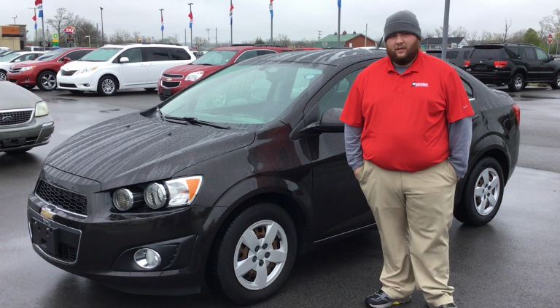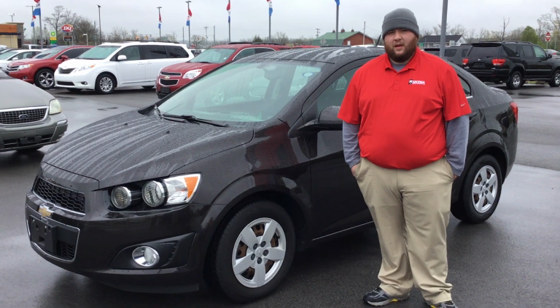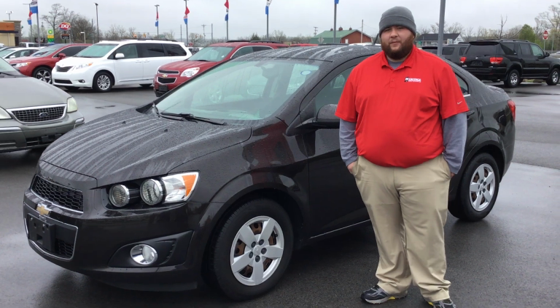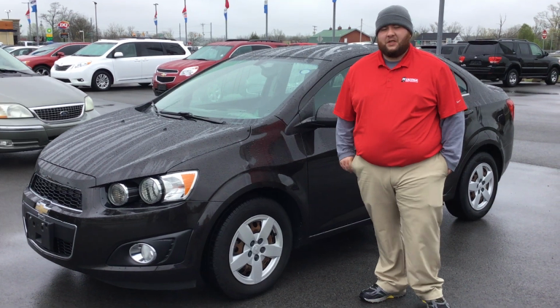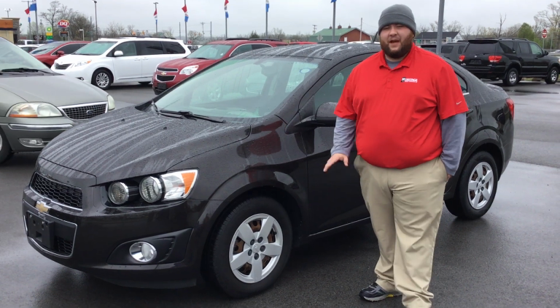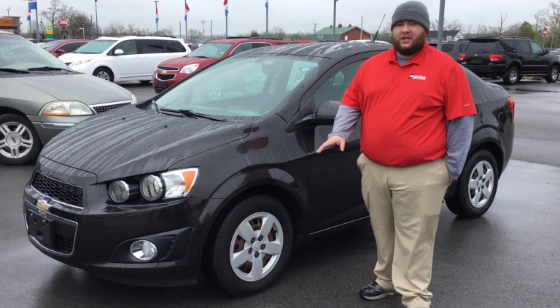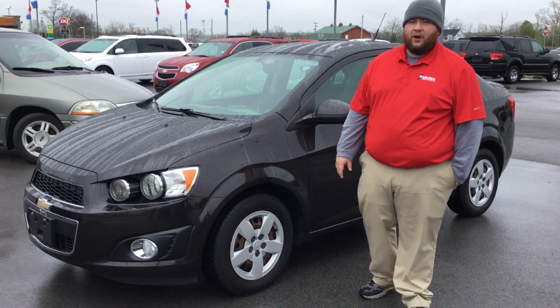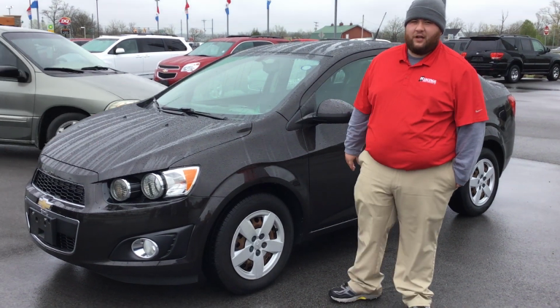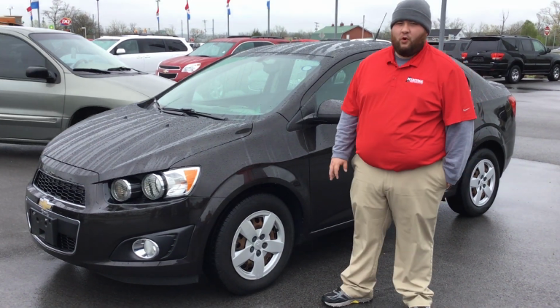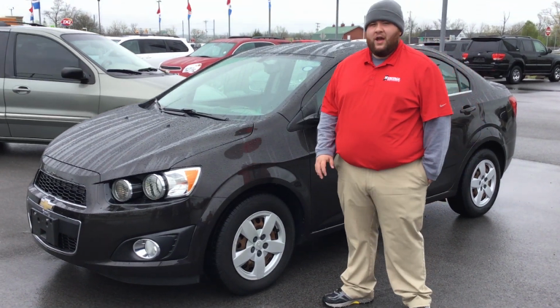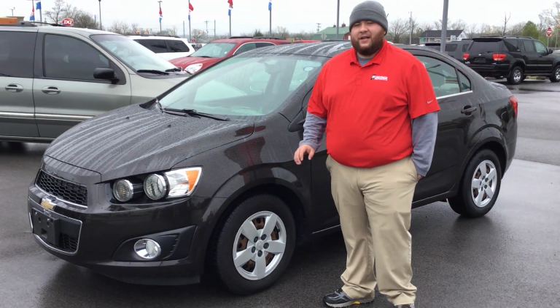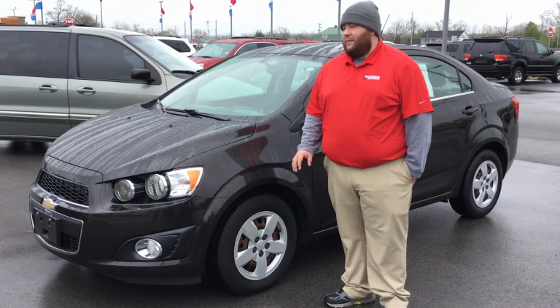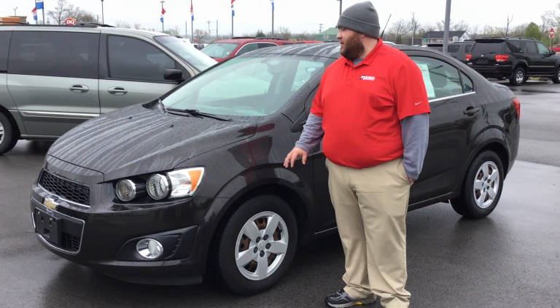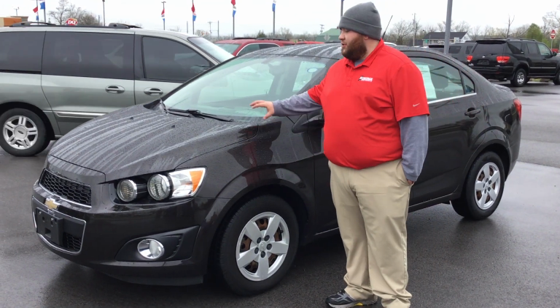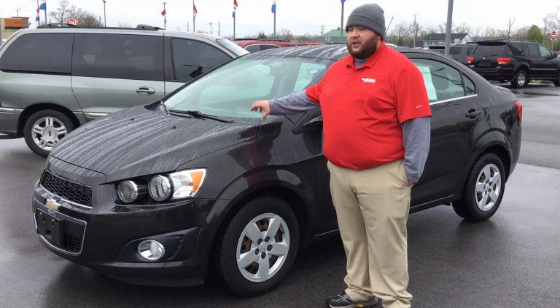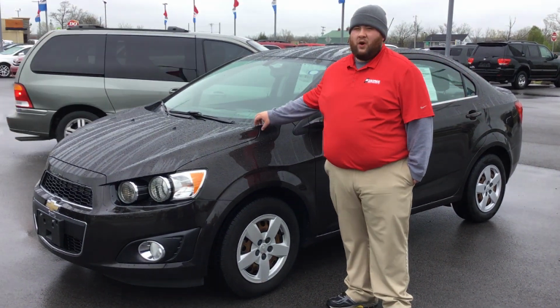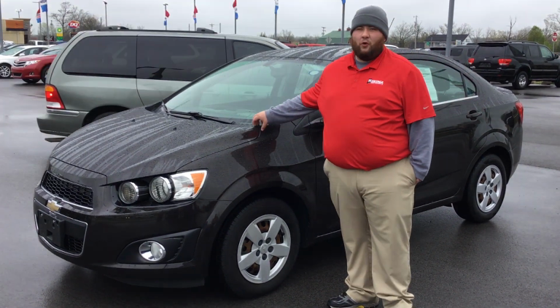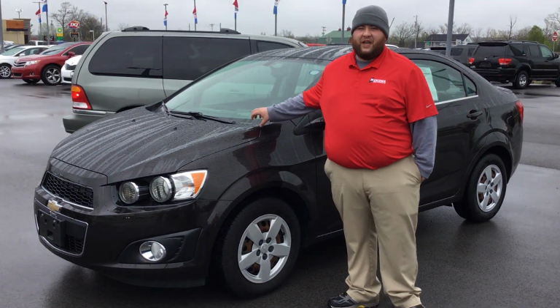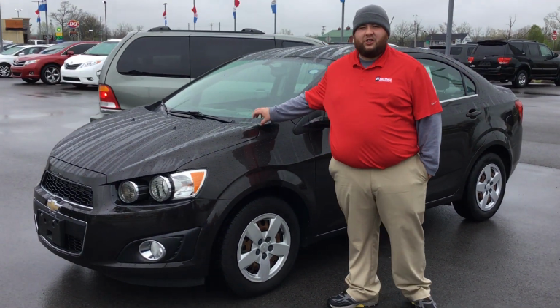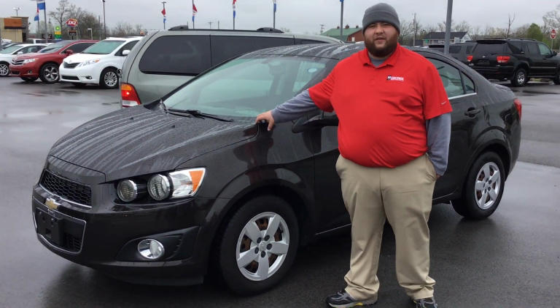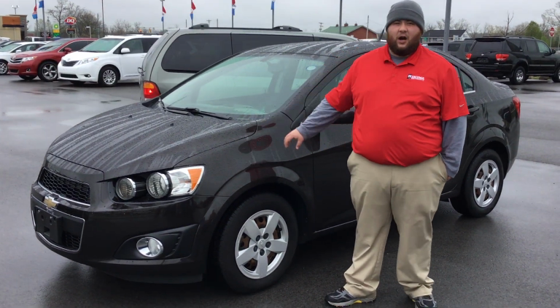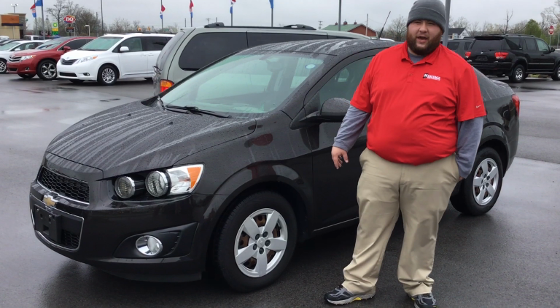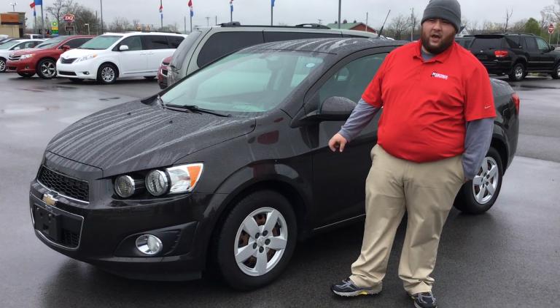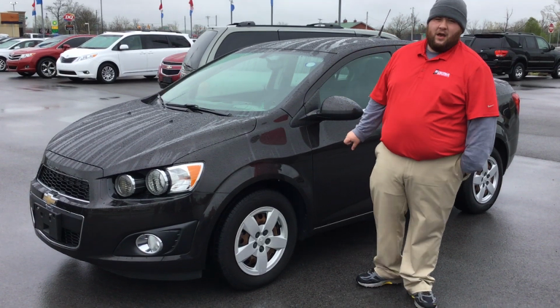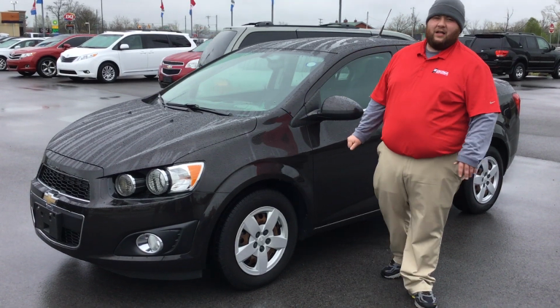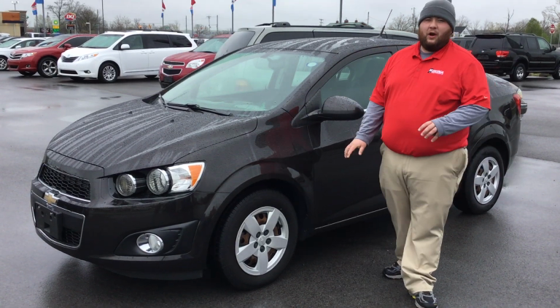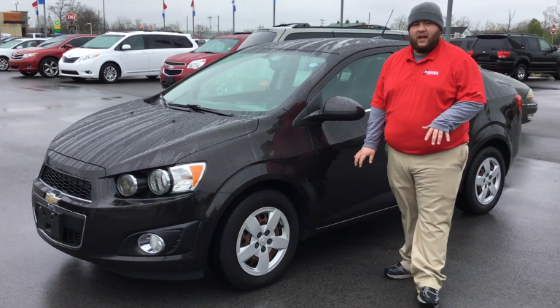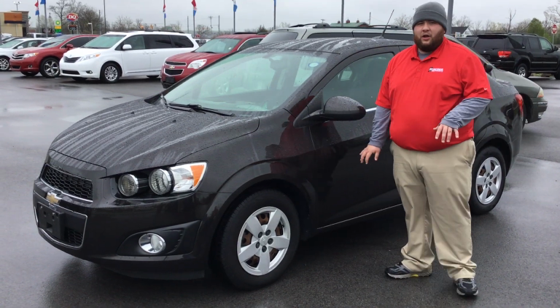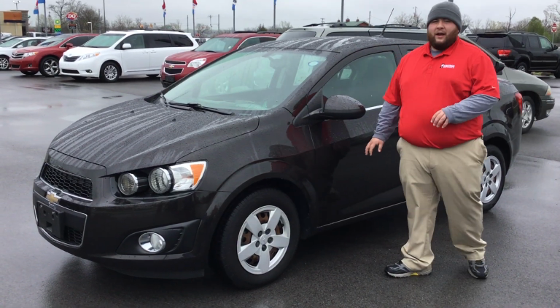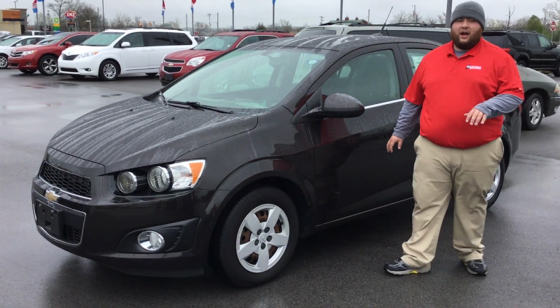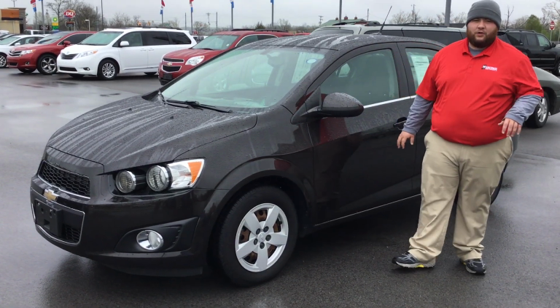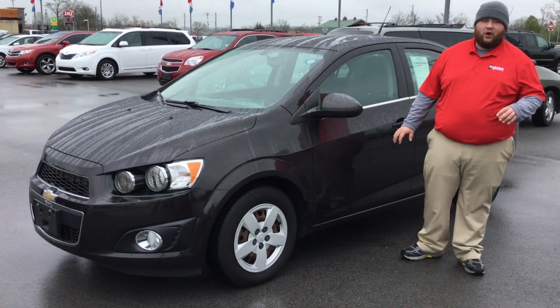Hey folks, this is Devin Blitzo at Heritage Ford. Today I'm going to be showing you this 2014 Chevy Sonic. It is a great deal here at Heritage Ford.